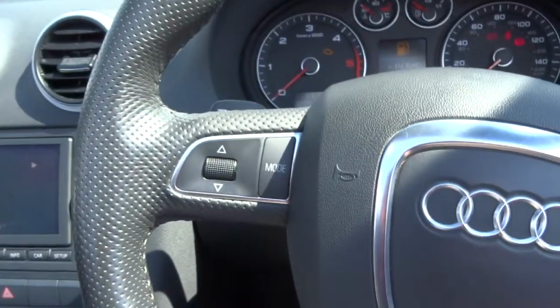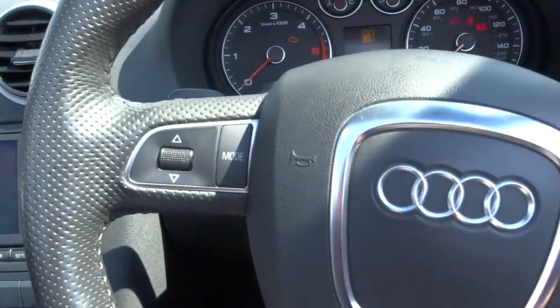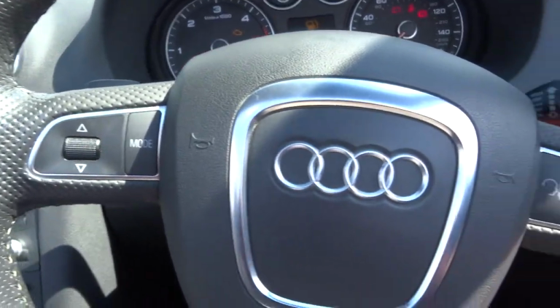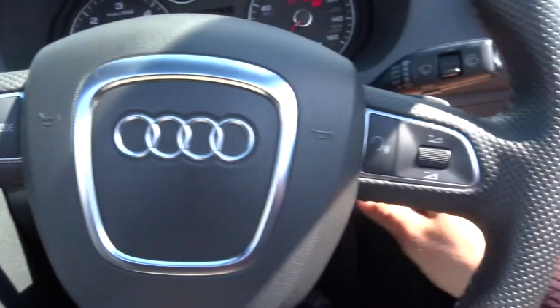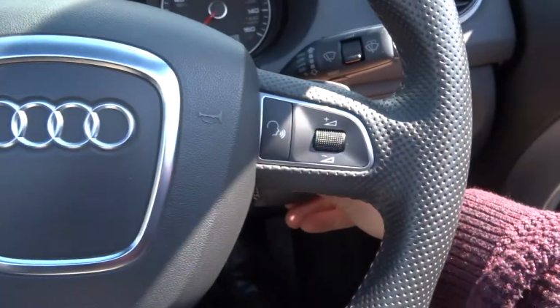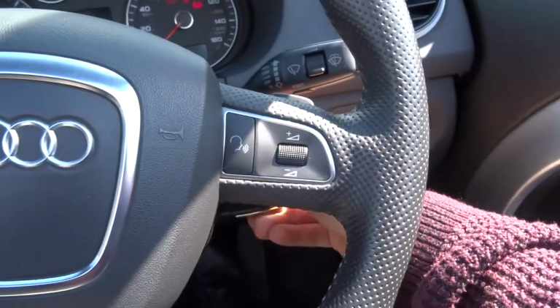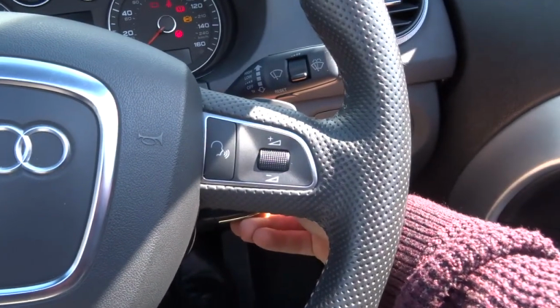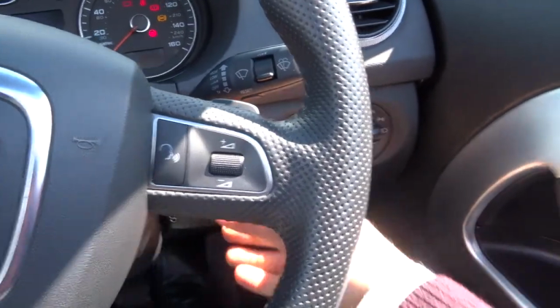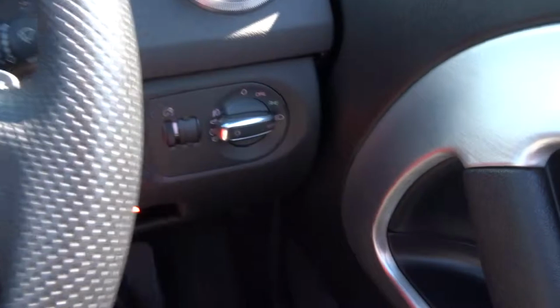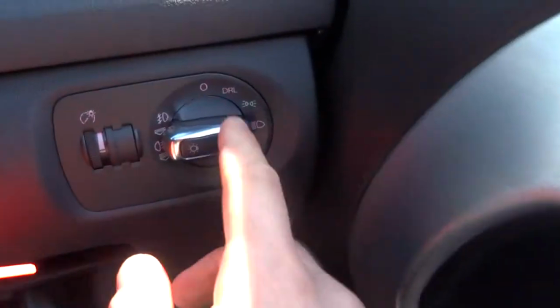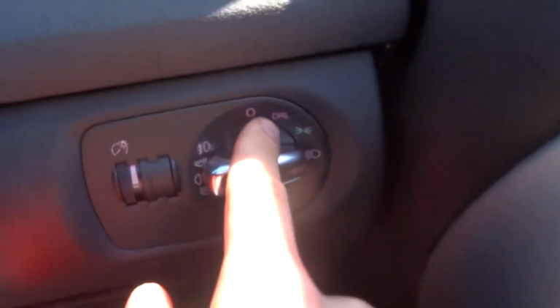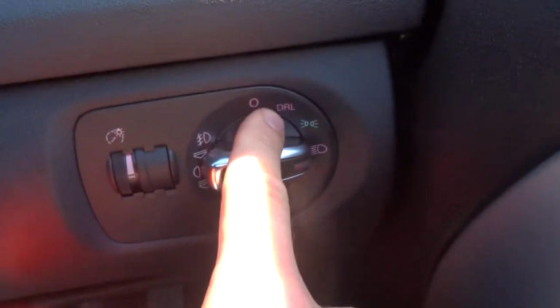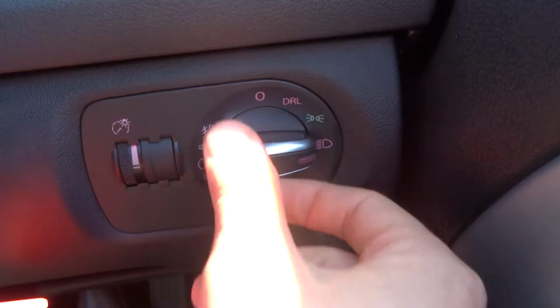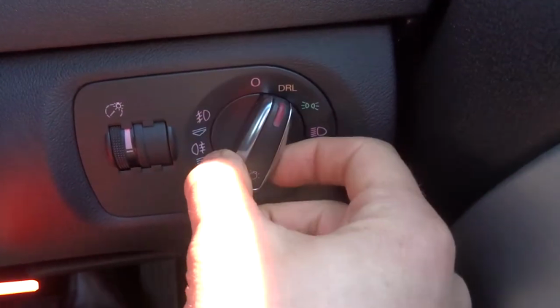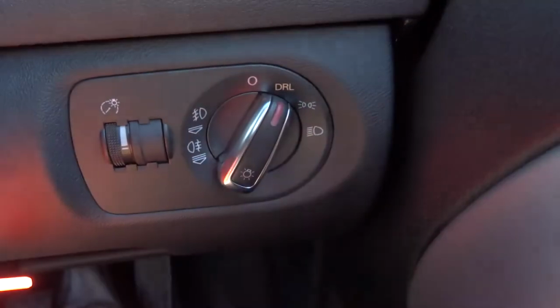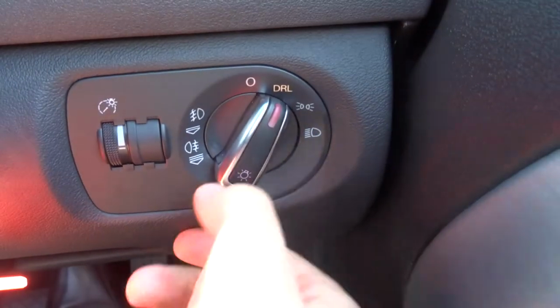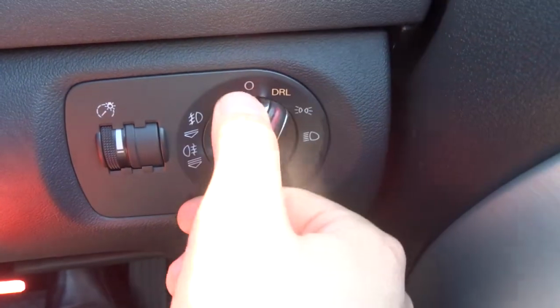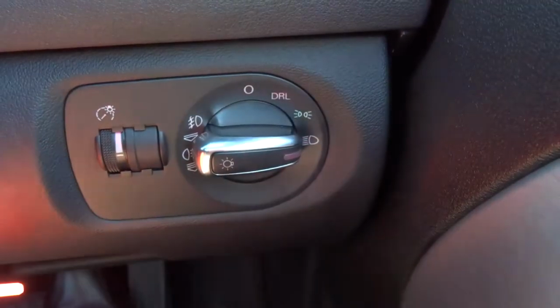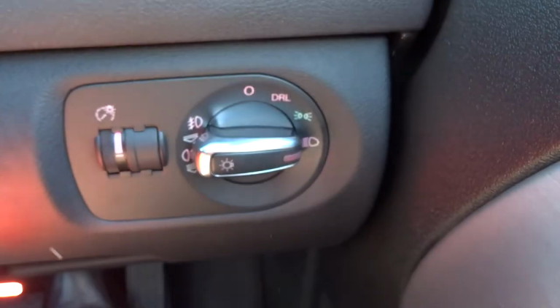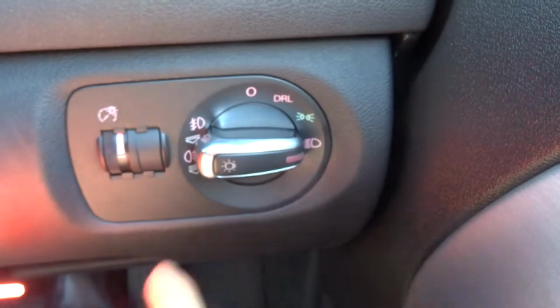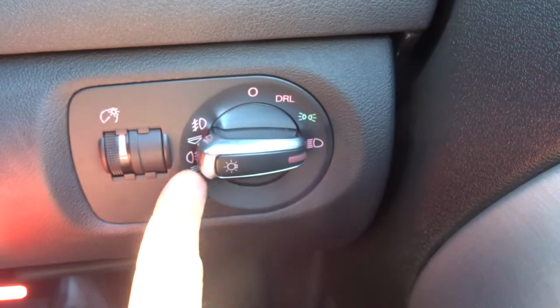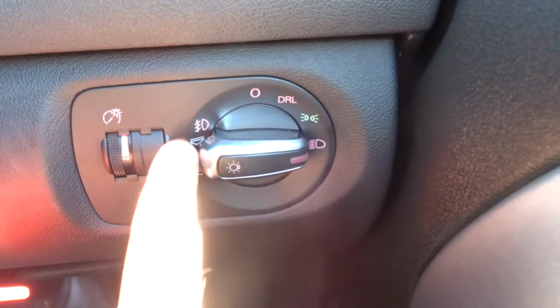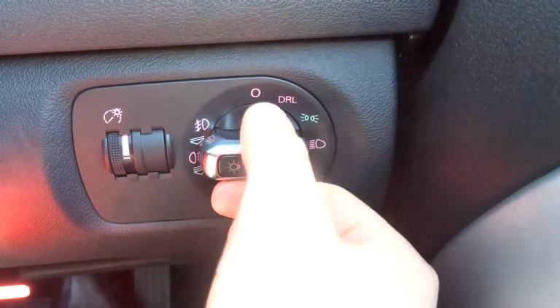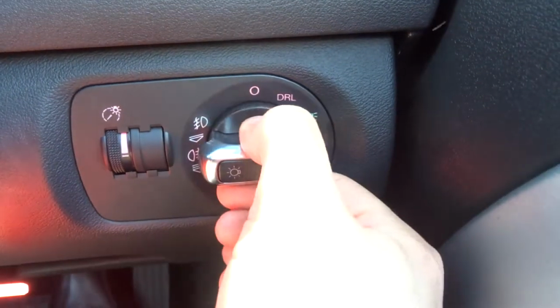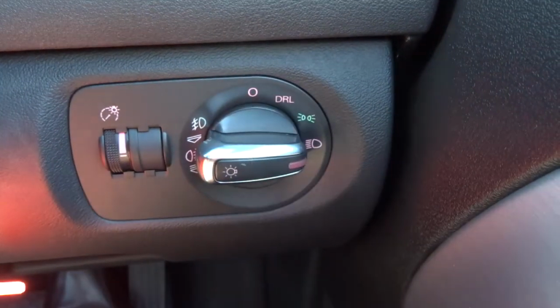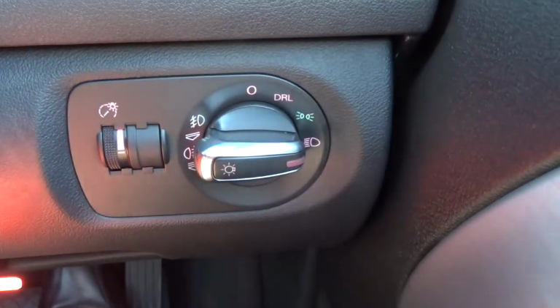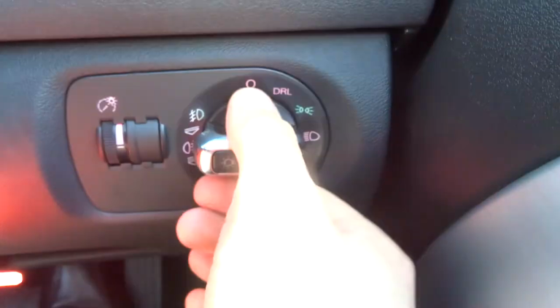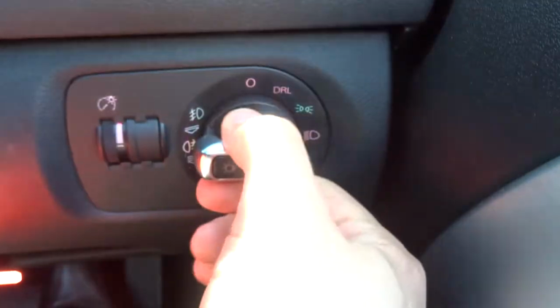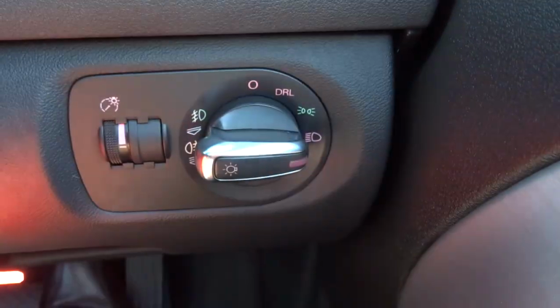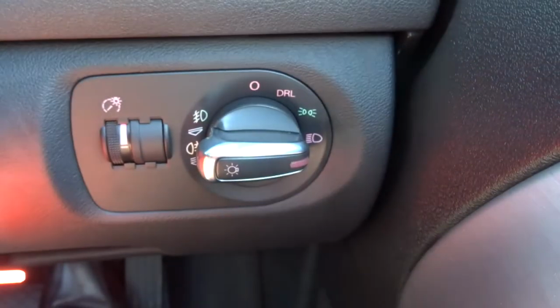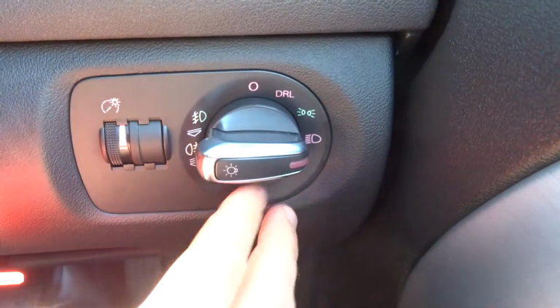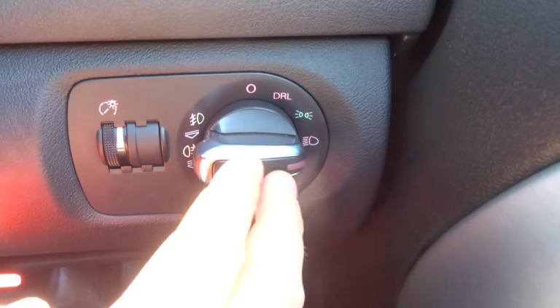Multi-functional steering wheel. Daytime running lights, then your normal lights. And if you pull it out once, you've got your front fogs, and twice you've got your front and rear fogs.